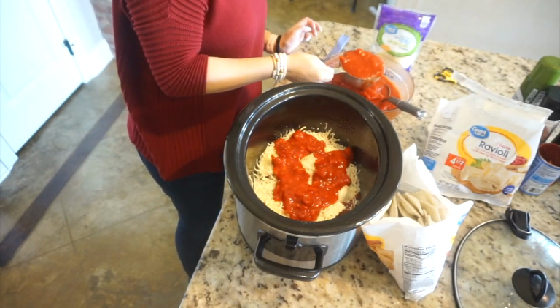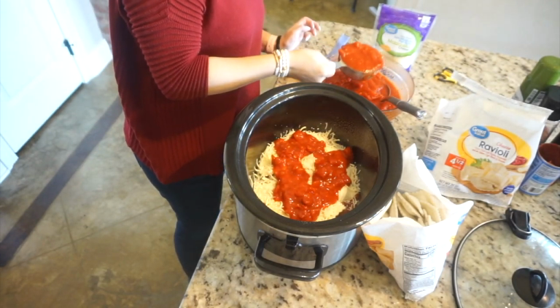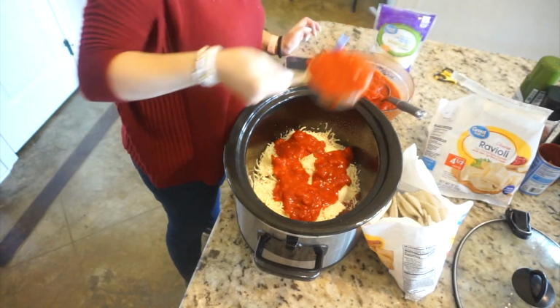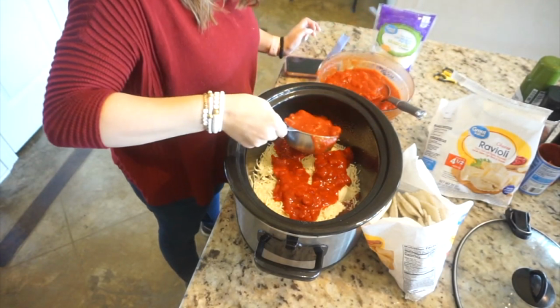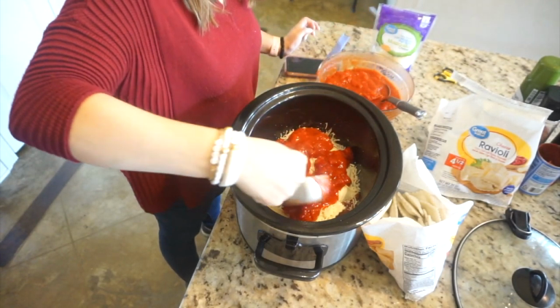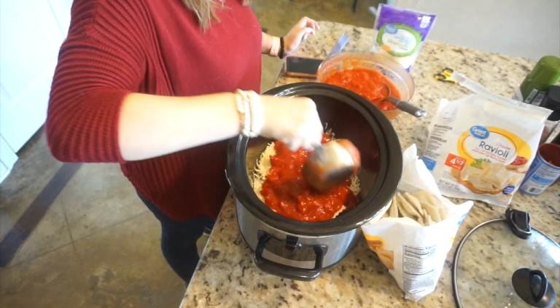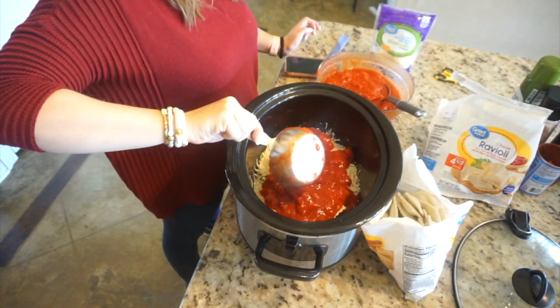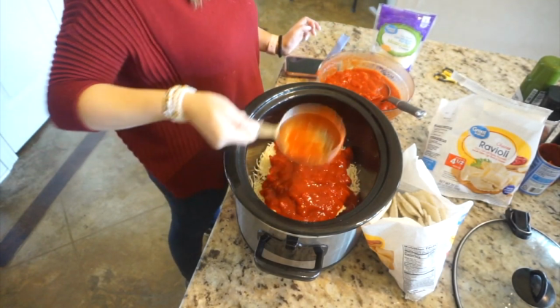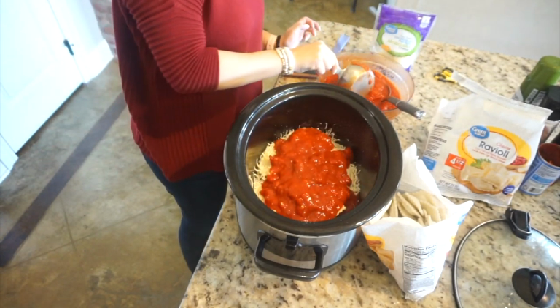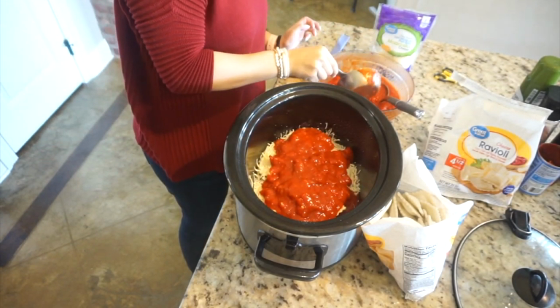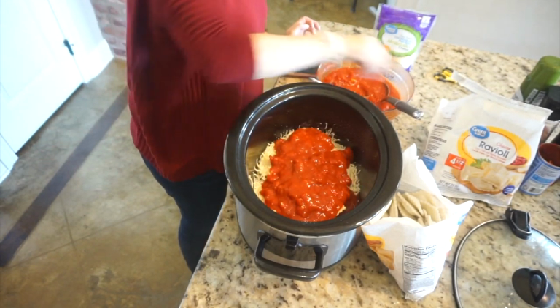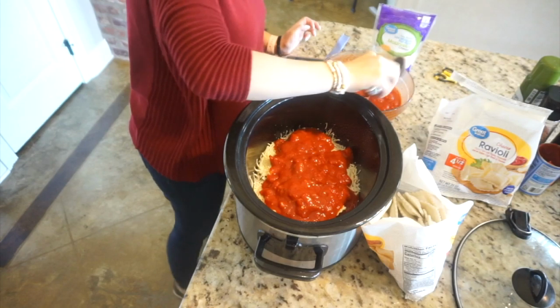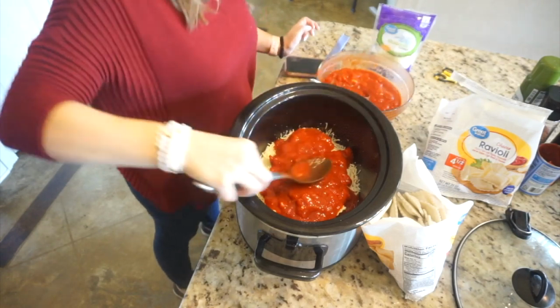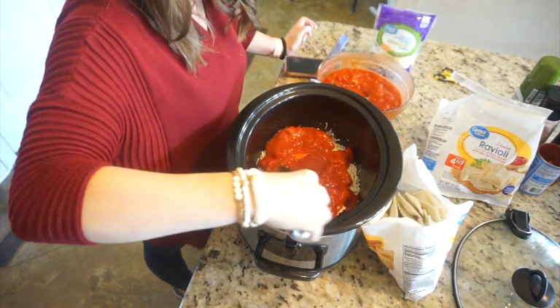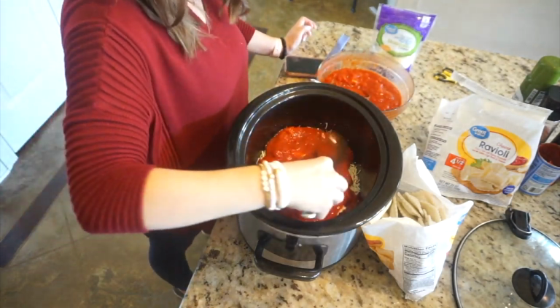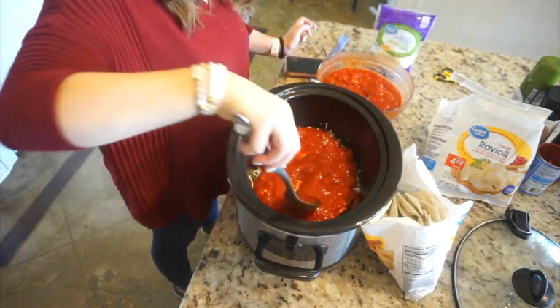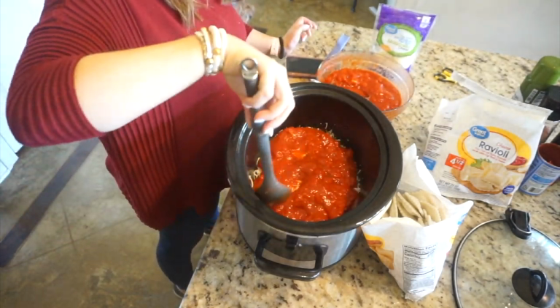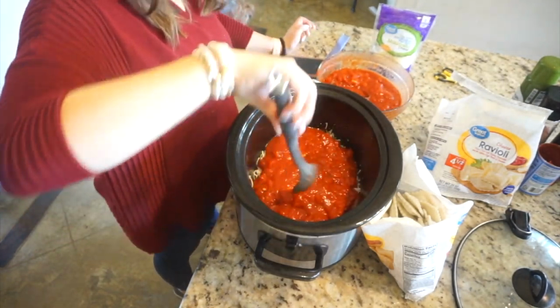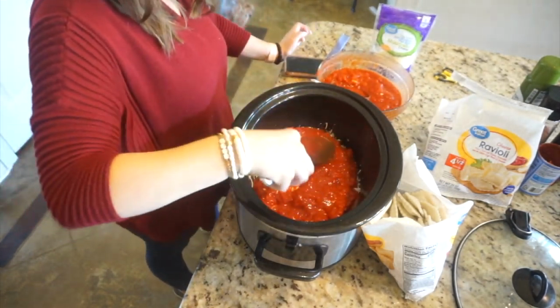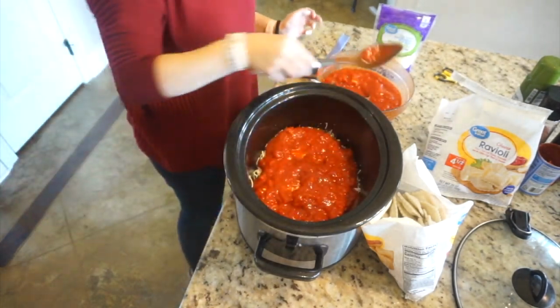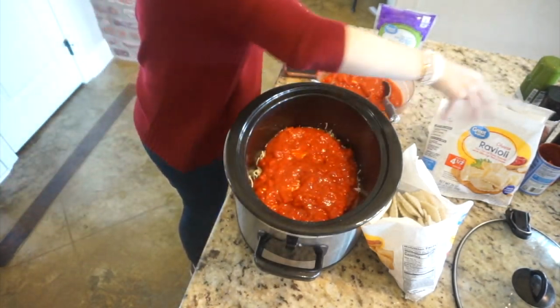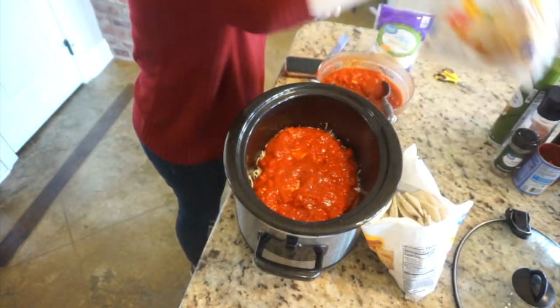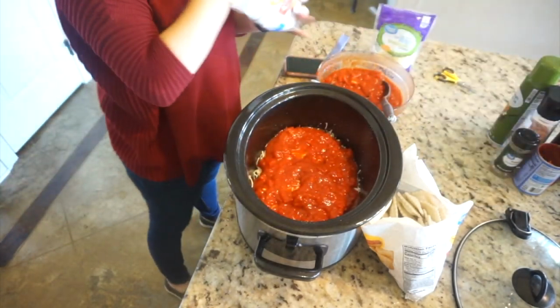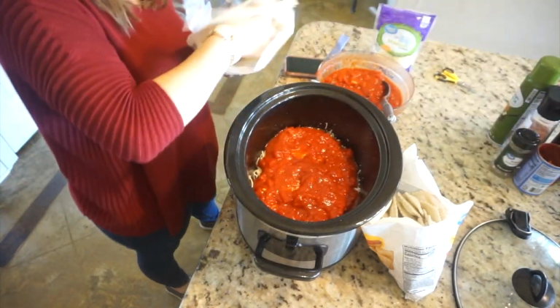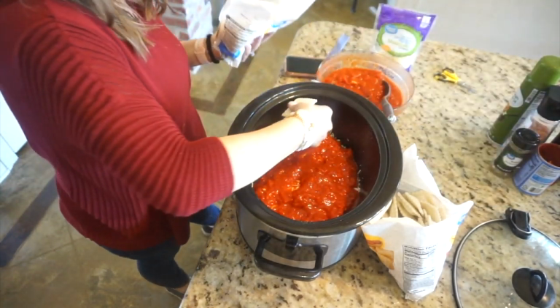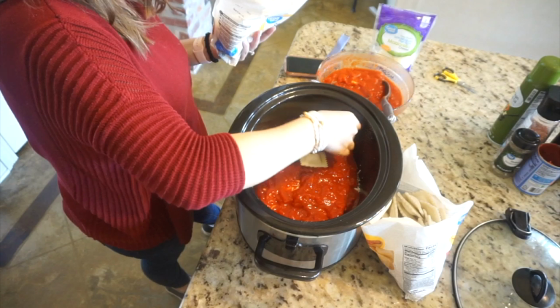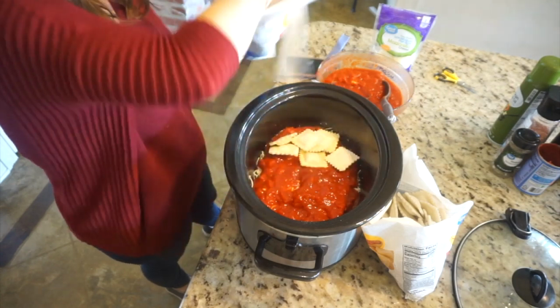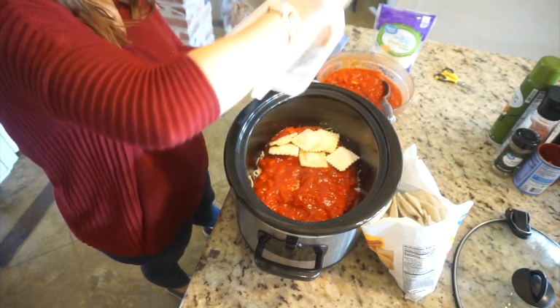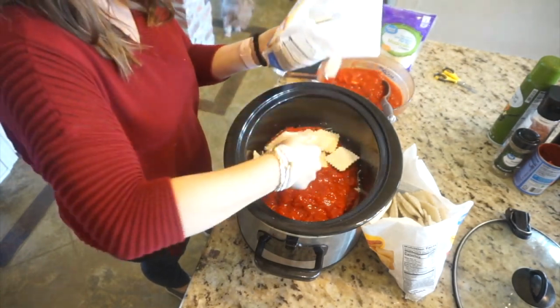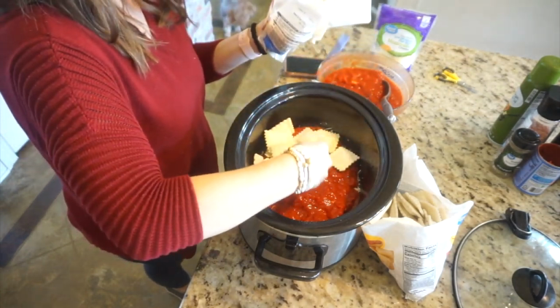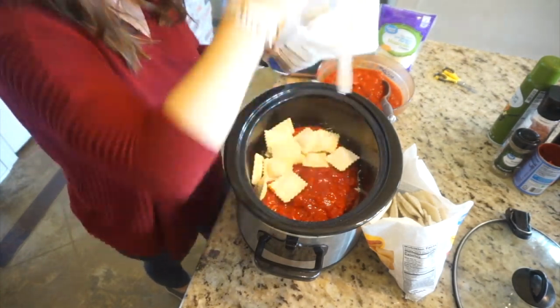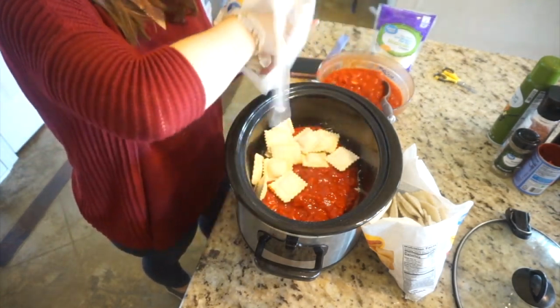Follow these same three steps to make two more layers of the mixture, and then top it off with any leftover tomato sauce and cheese that you have remaining.